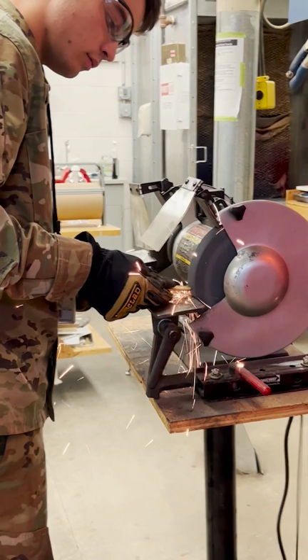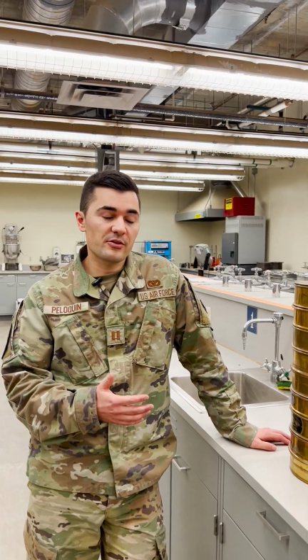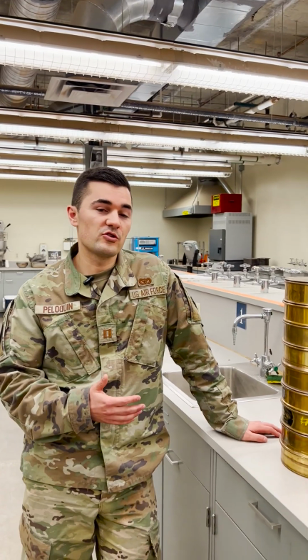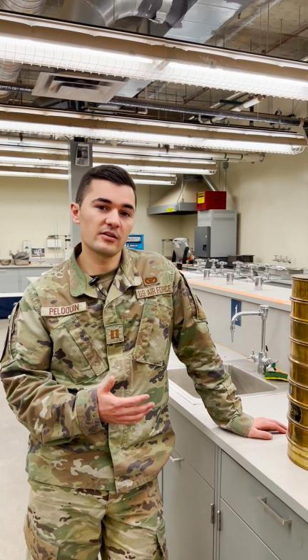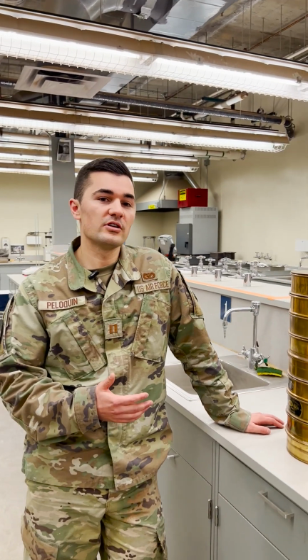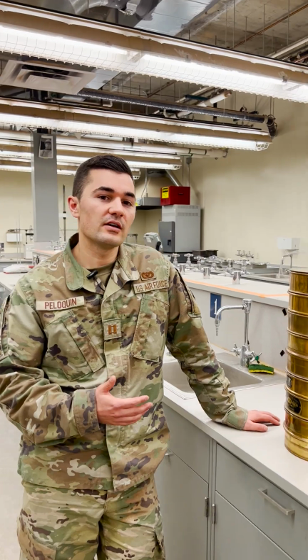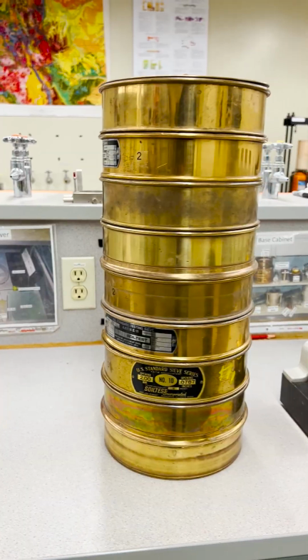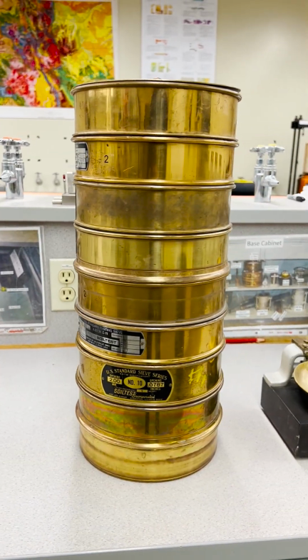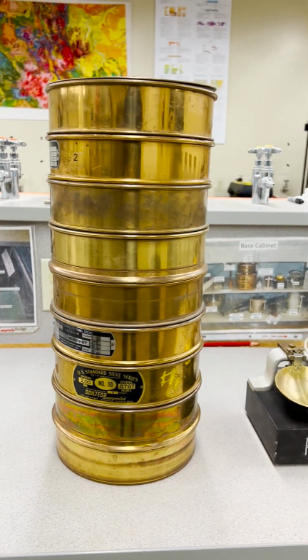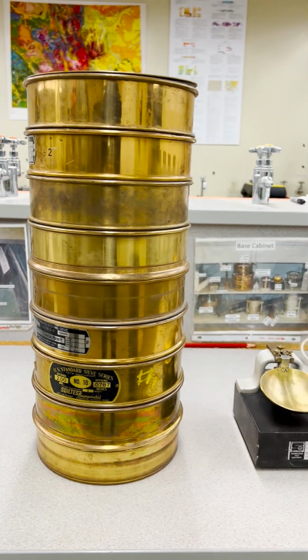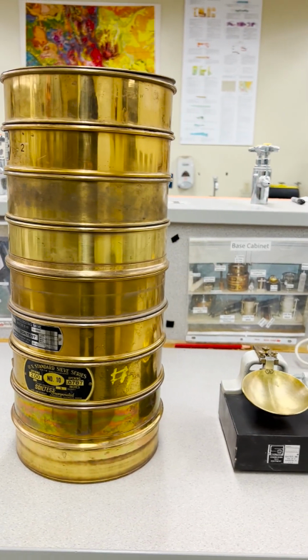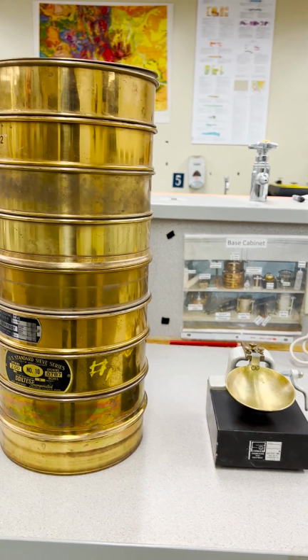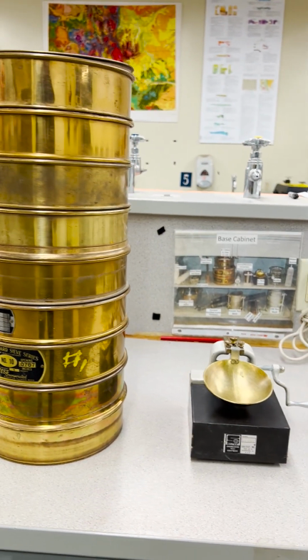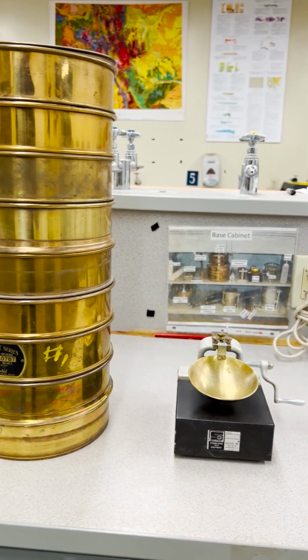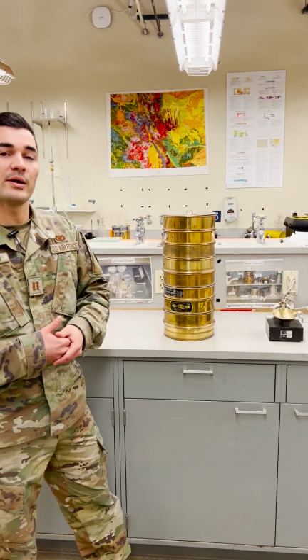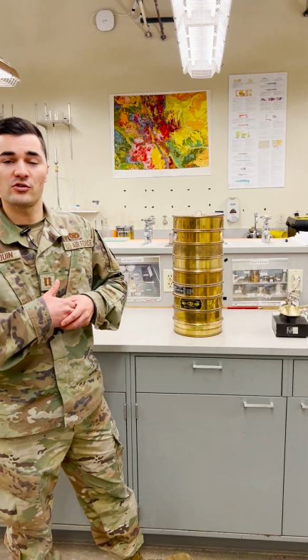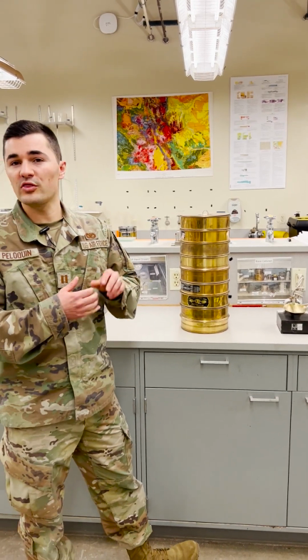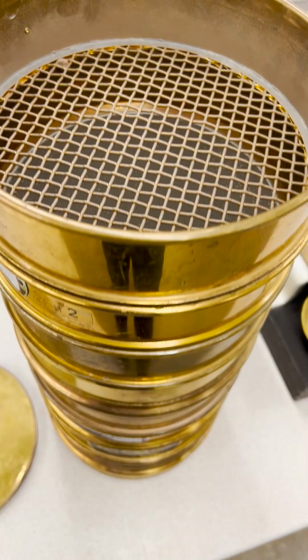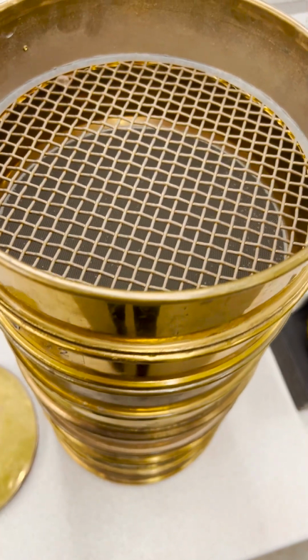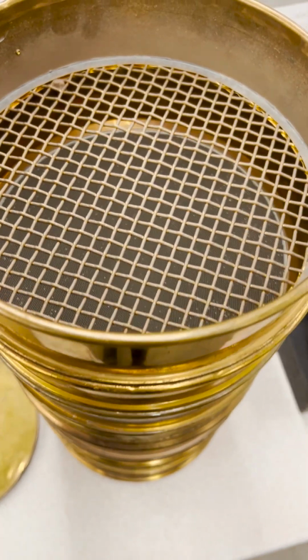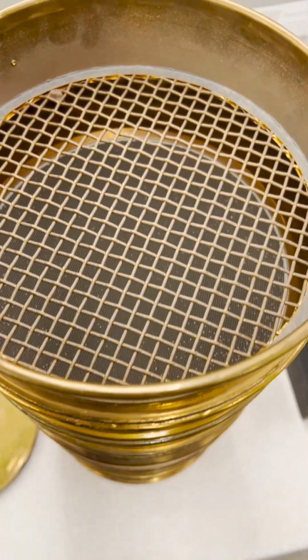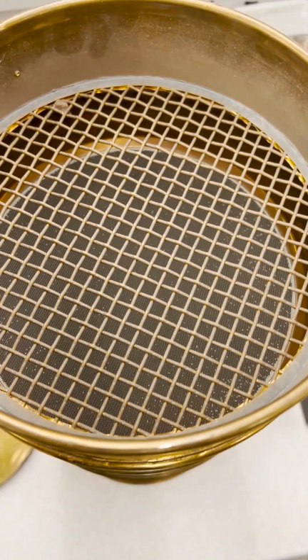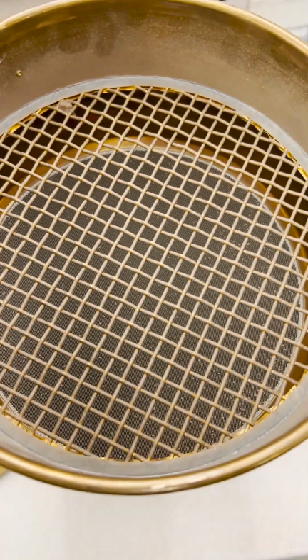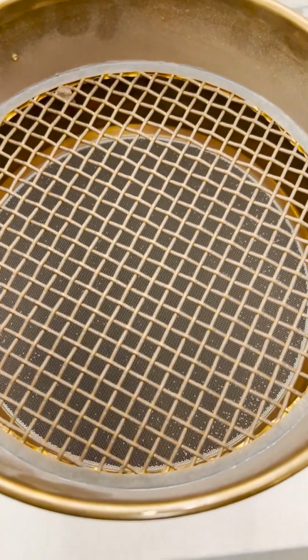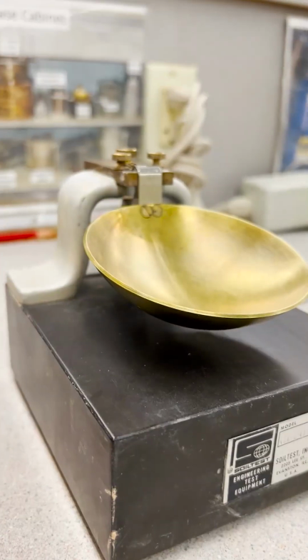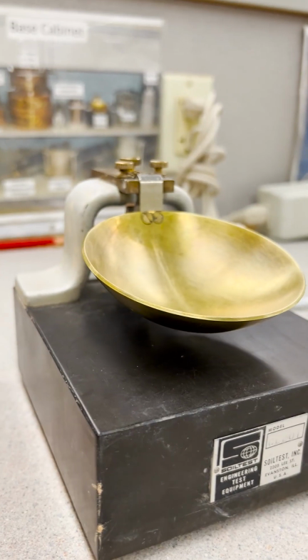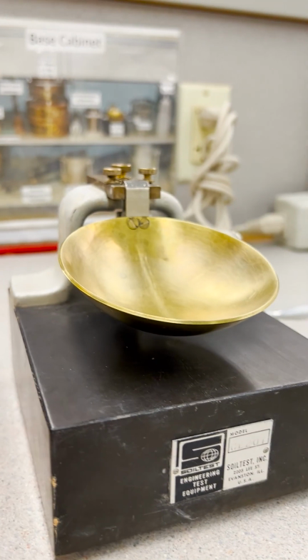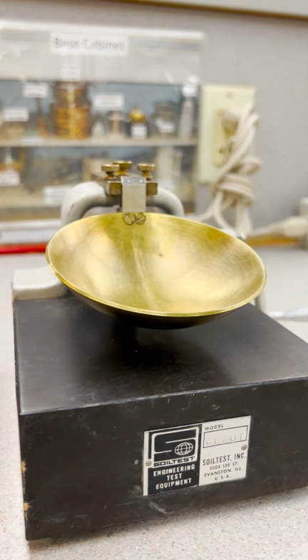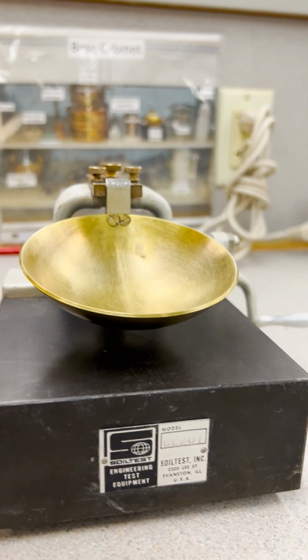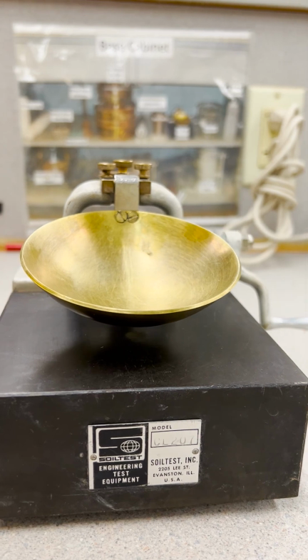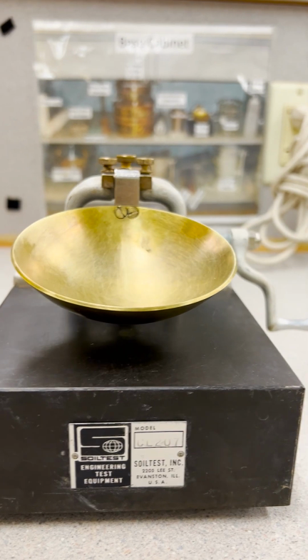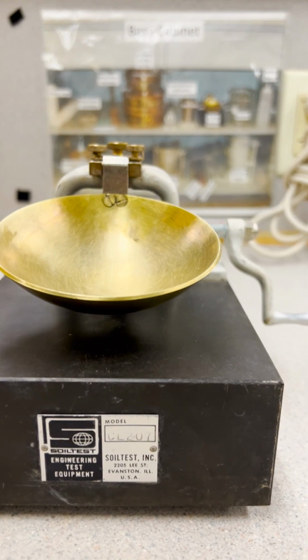One of the biggest aspects of geotechnical engineering within the actual Air Force career field is soil classification. We're able to determine what its best purpose is going to be — whether it's strong enough for a roadway, or maybe it has a low permeability so that we can use it for an earthen dam.